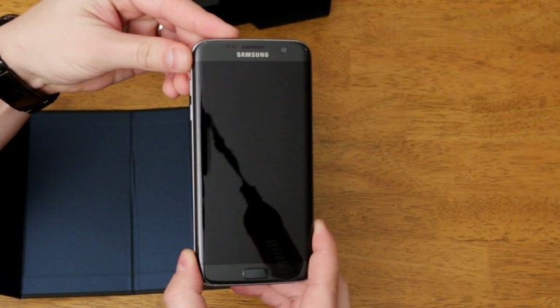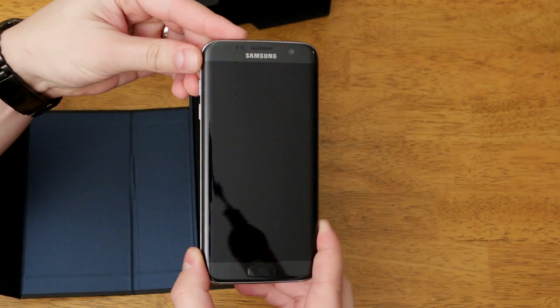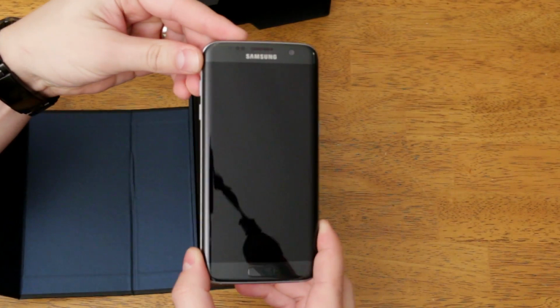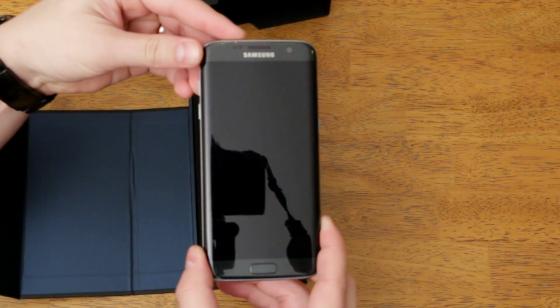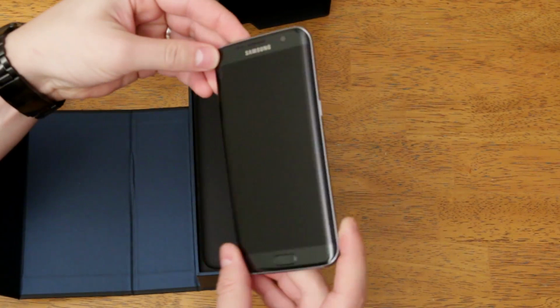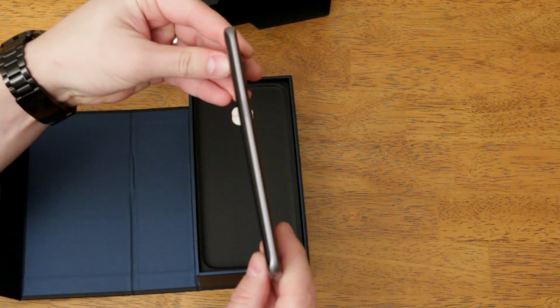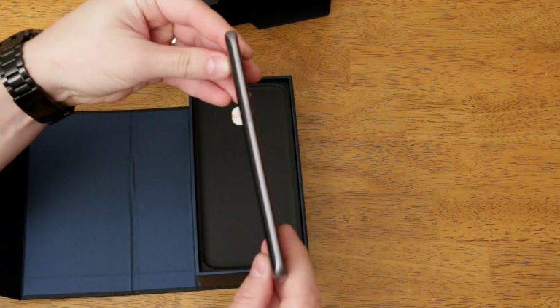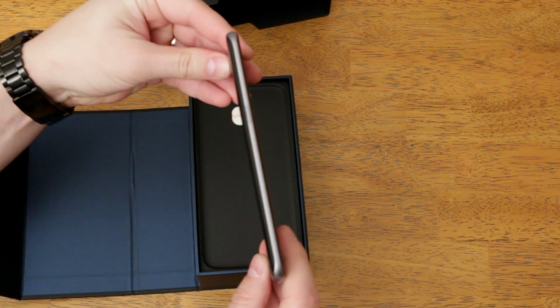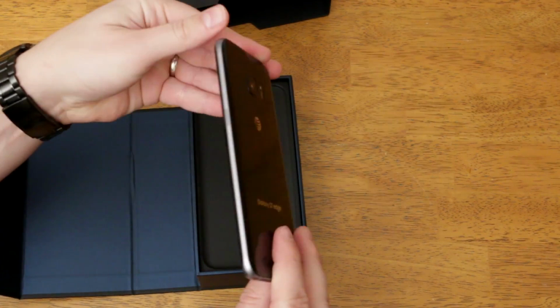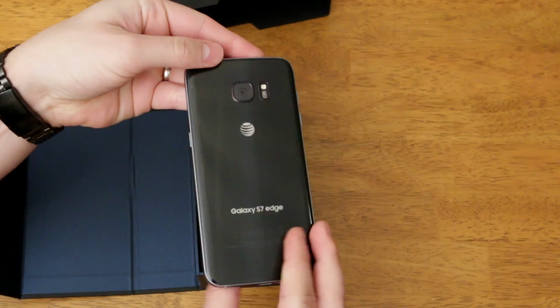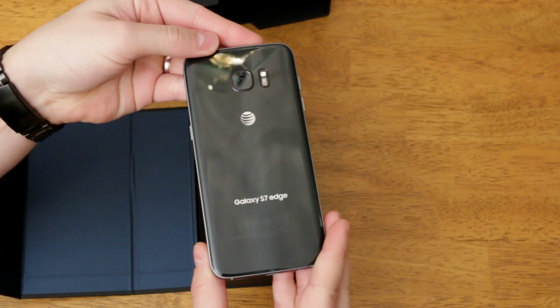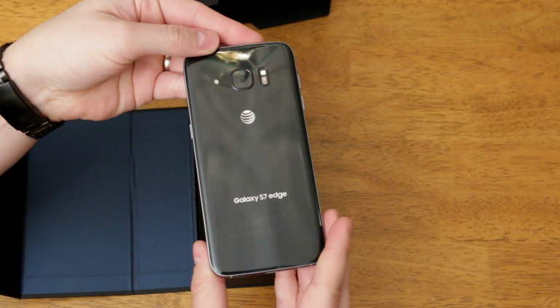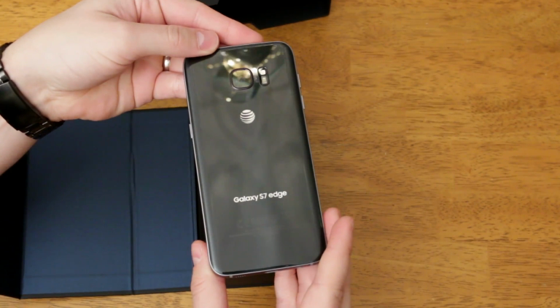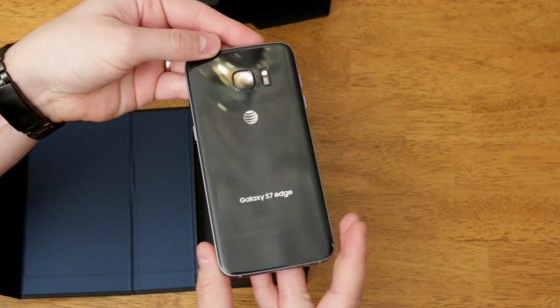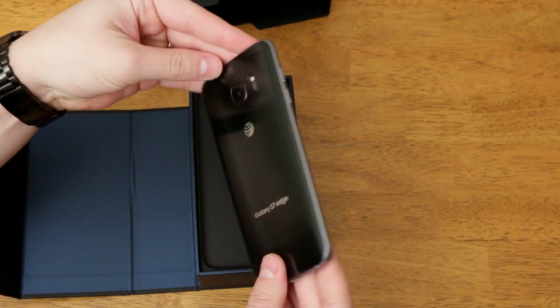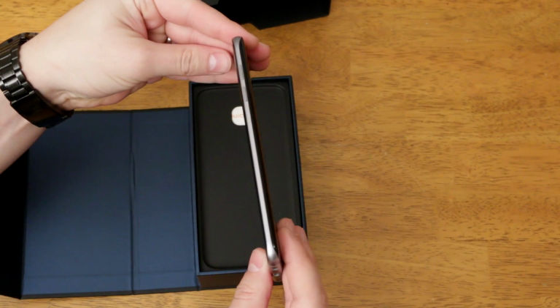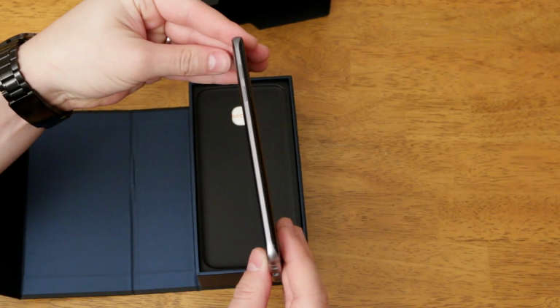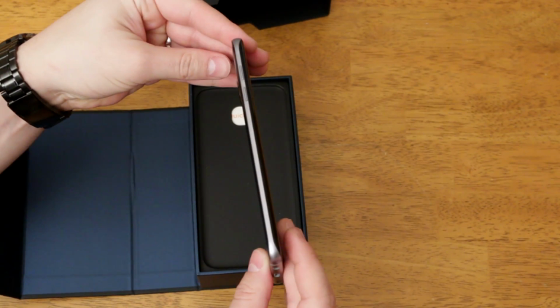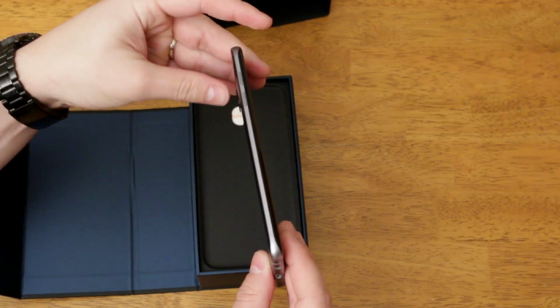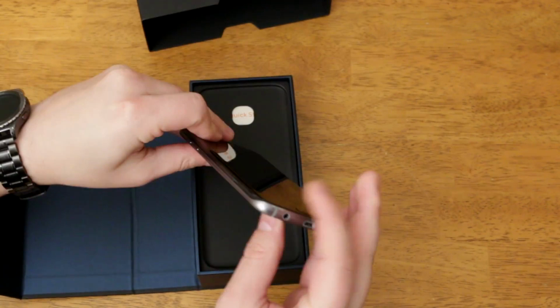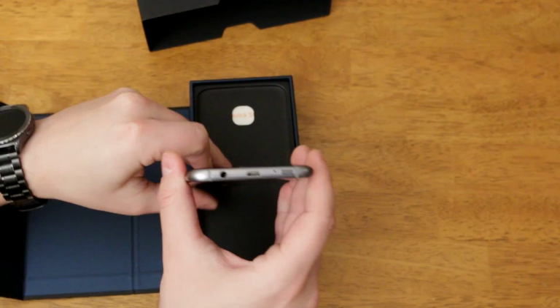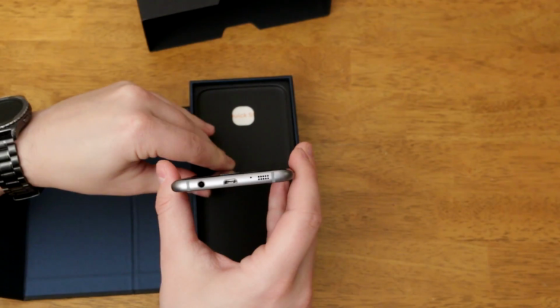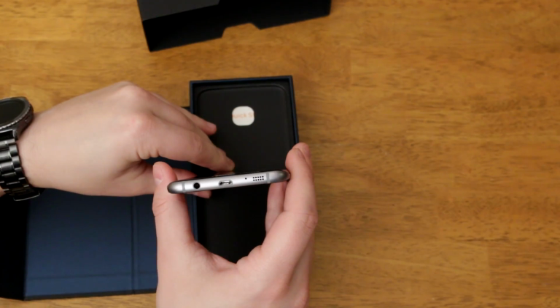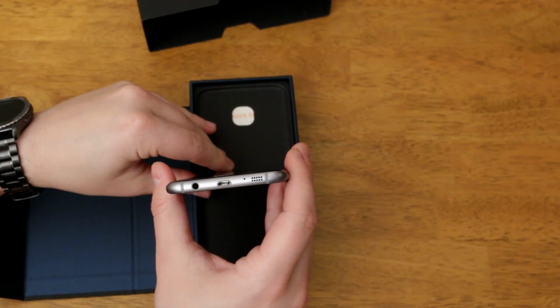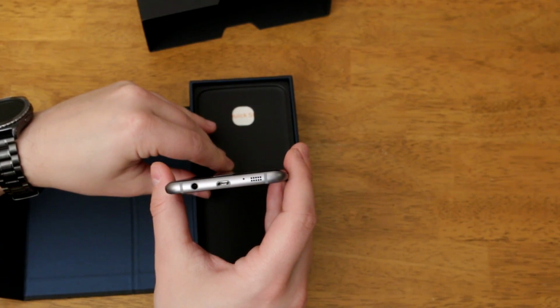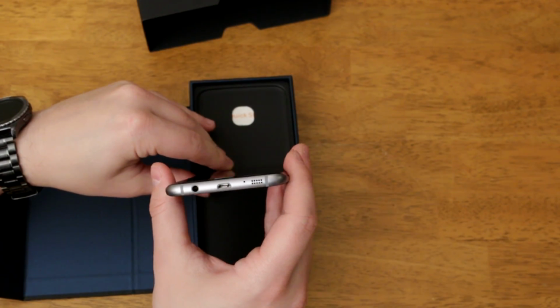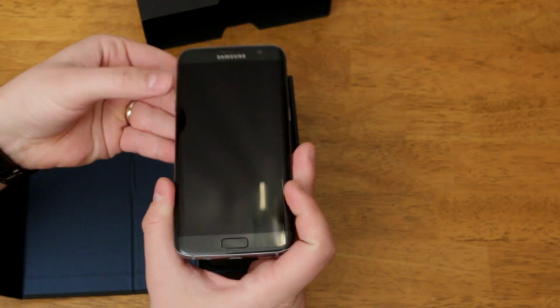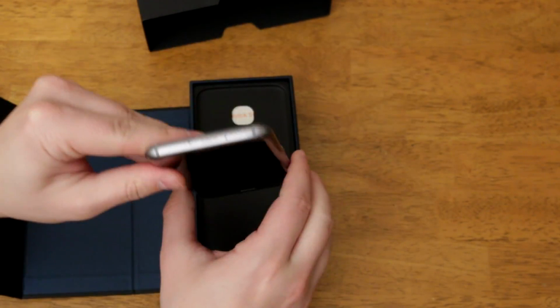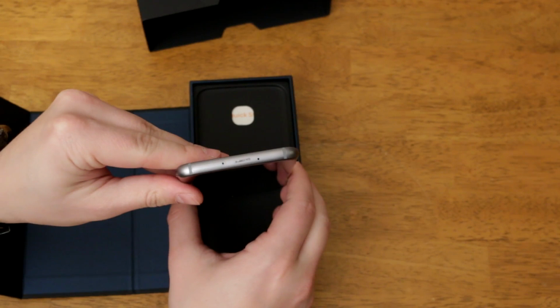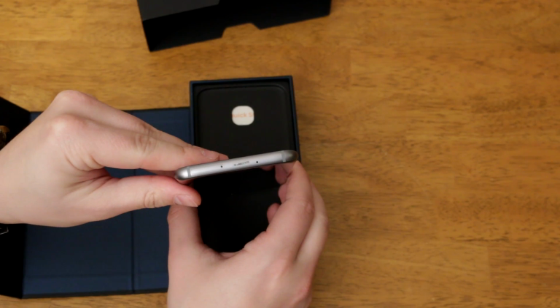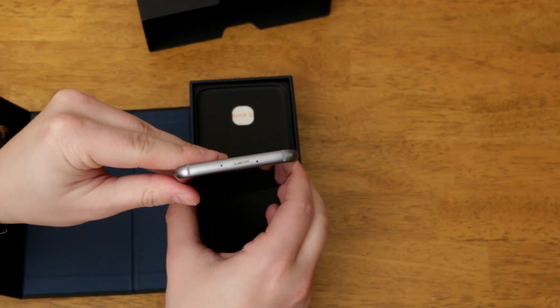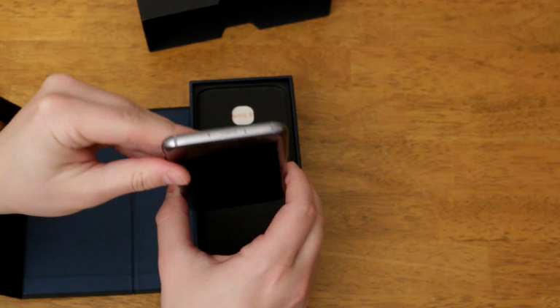Here's the S7 Edge — there's a side view, back view, other side, you can see the bottom ports there, and there's a look at the top of the device.